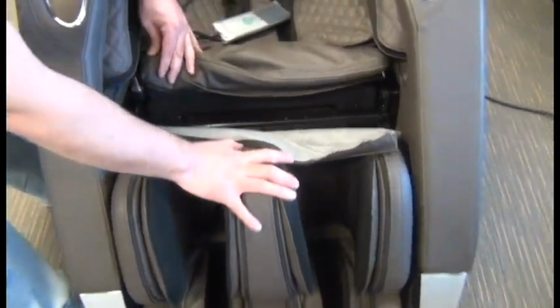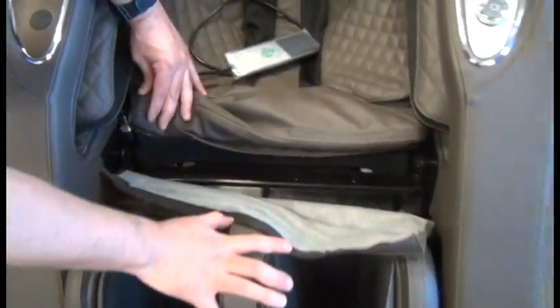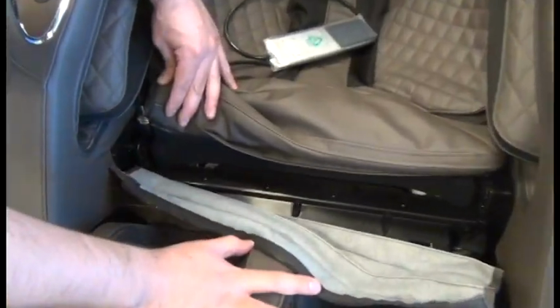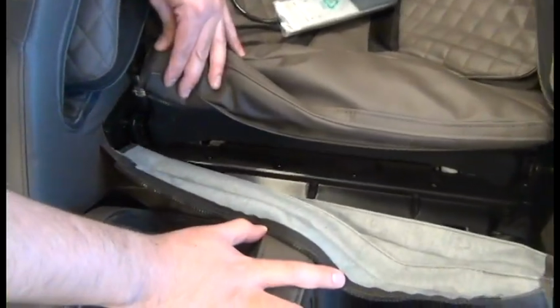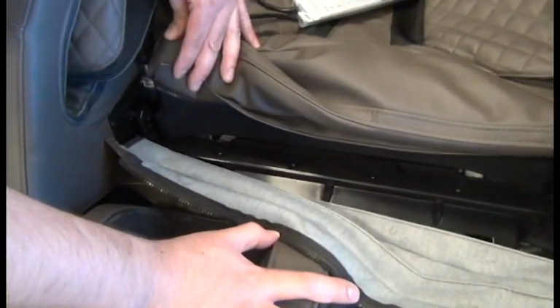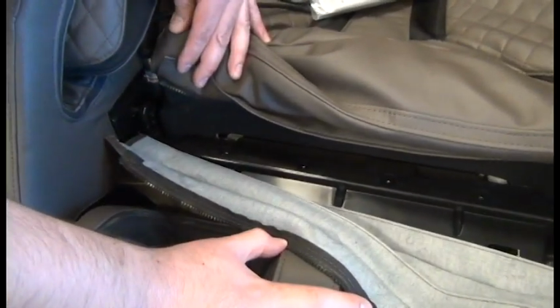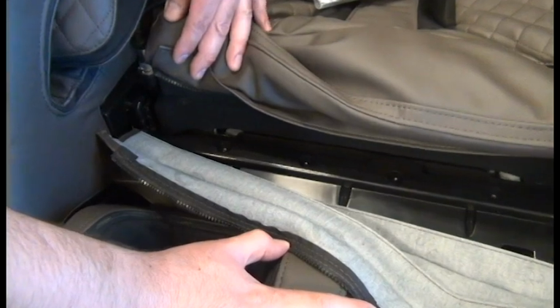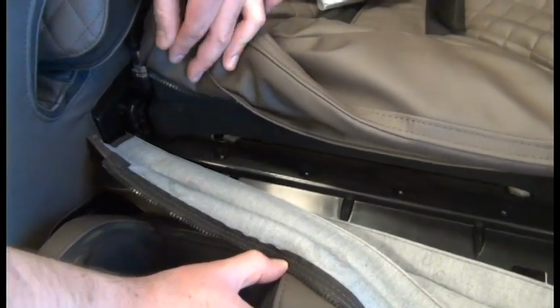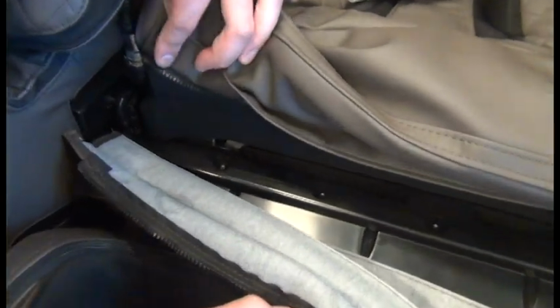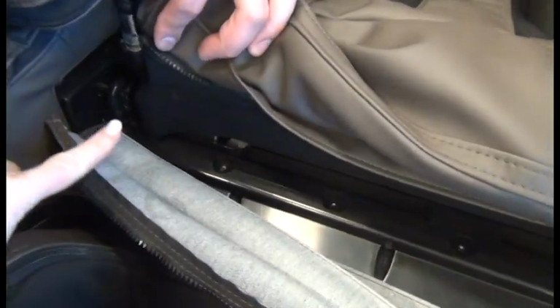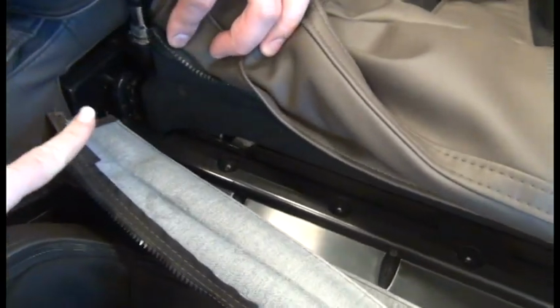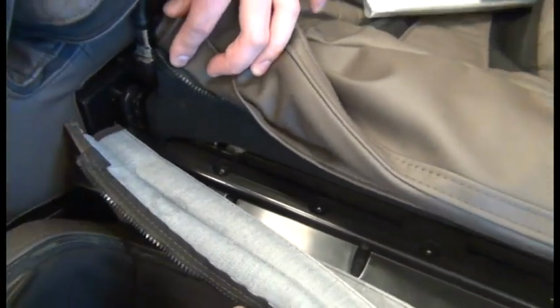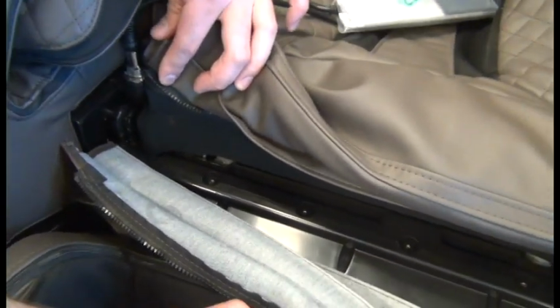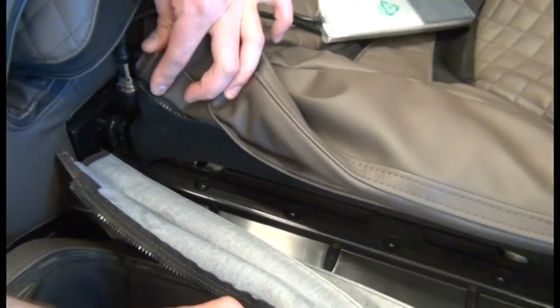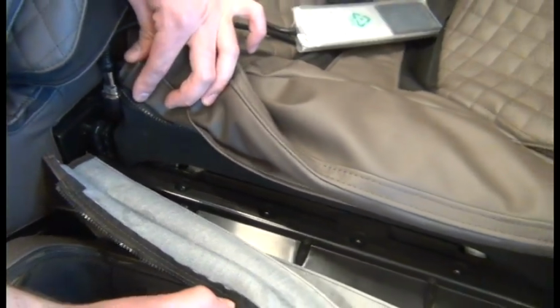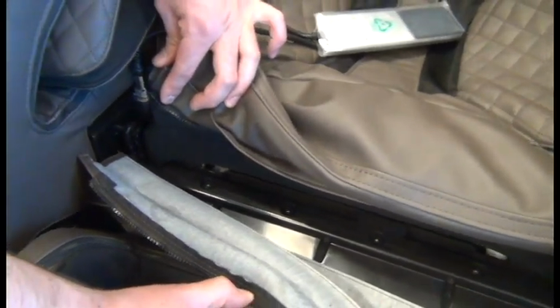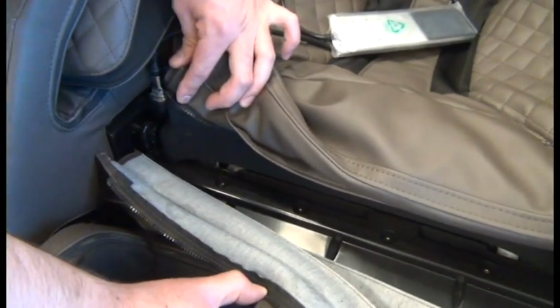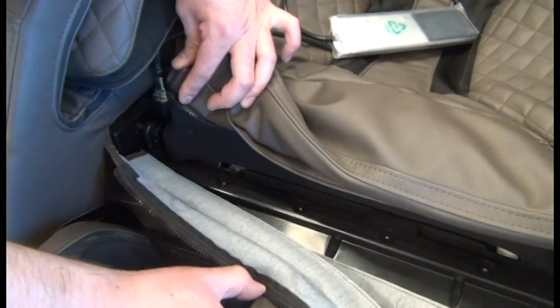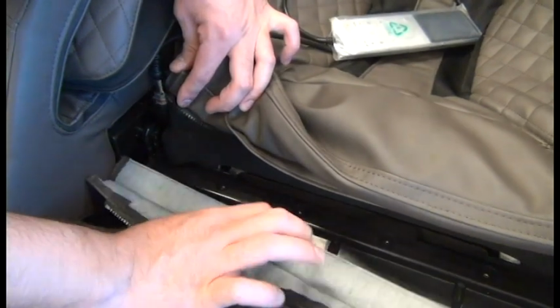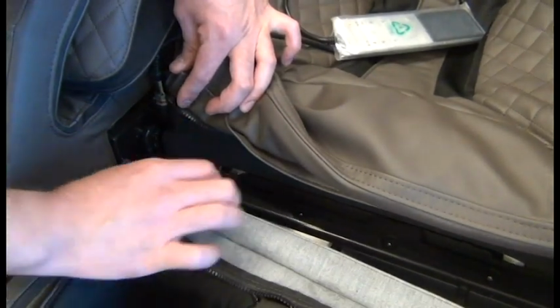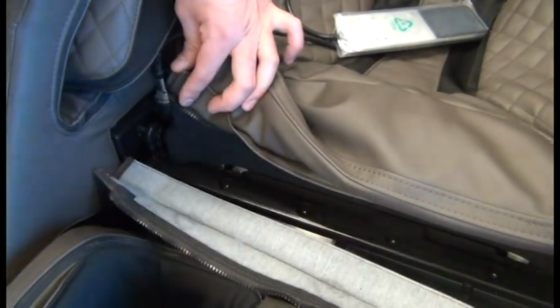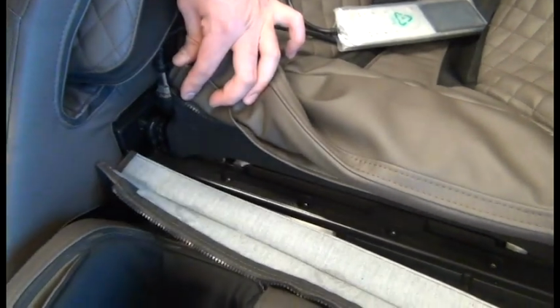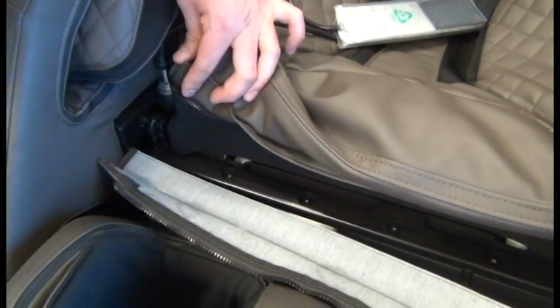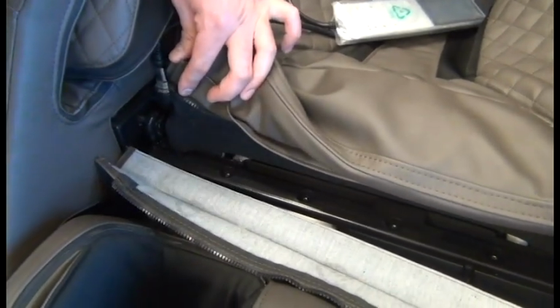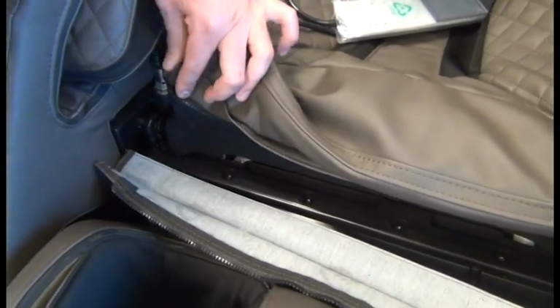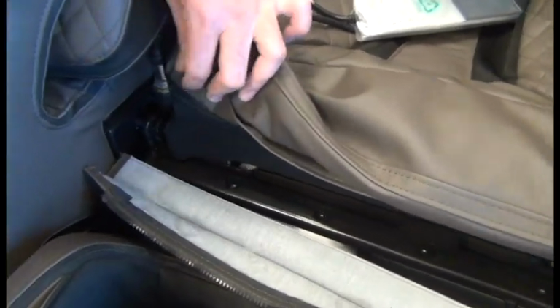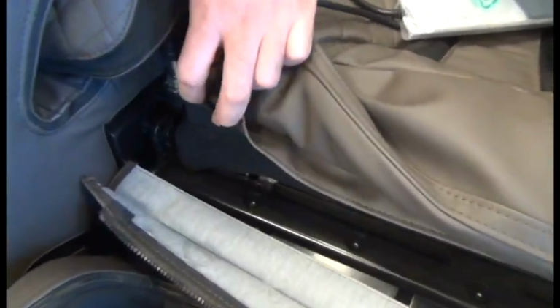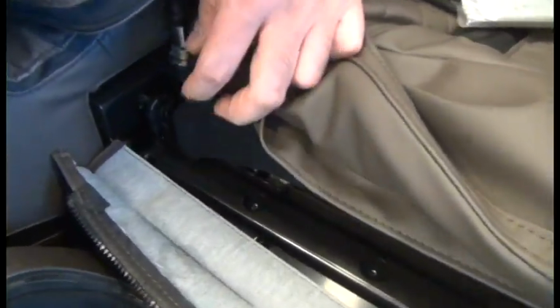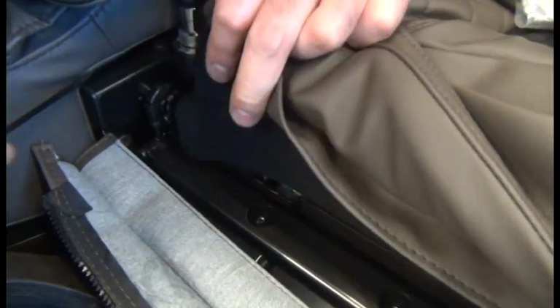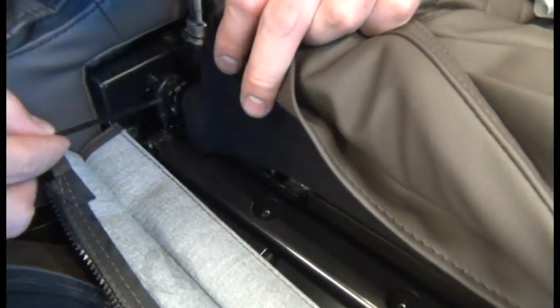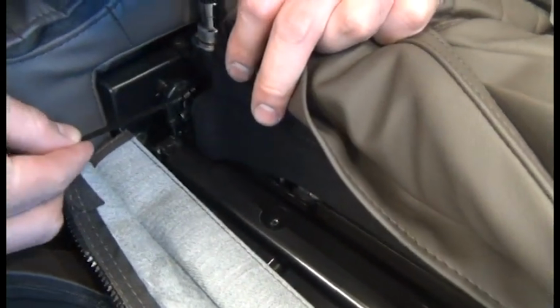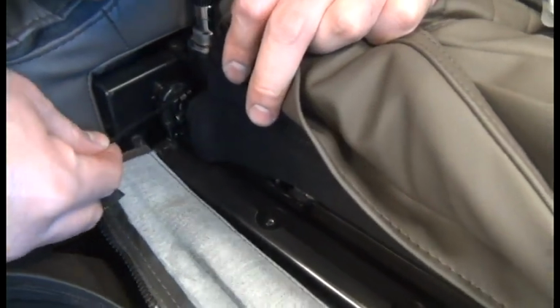We can see that the calf massager is secured to the chair by these retaining clips. In order to make sure we don't drop the retaining clip into the chair as we're removing it, we're going to use a zip tie and slide that until you can see those loops there.